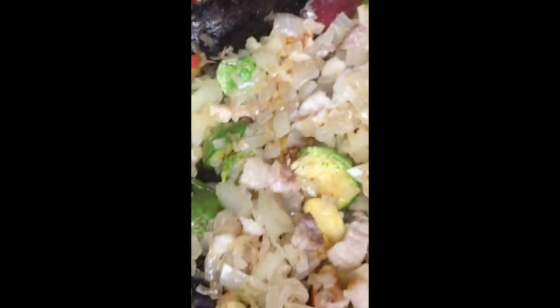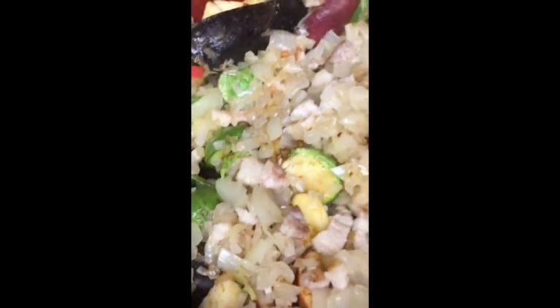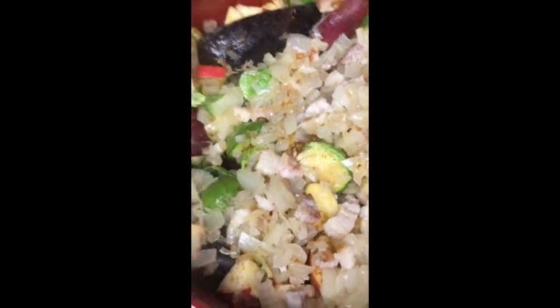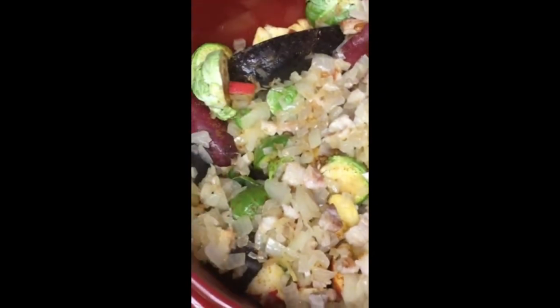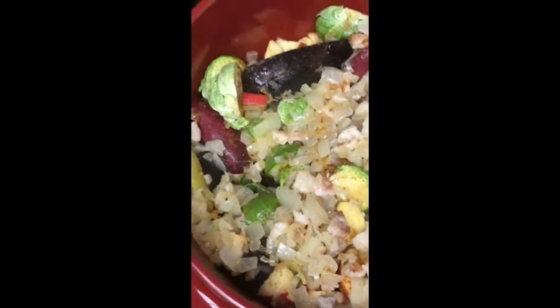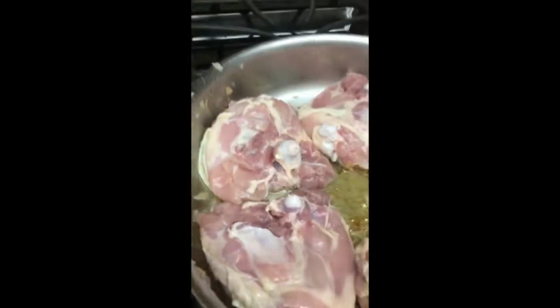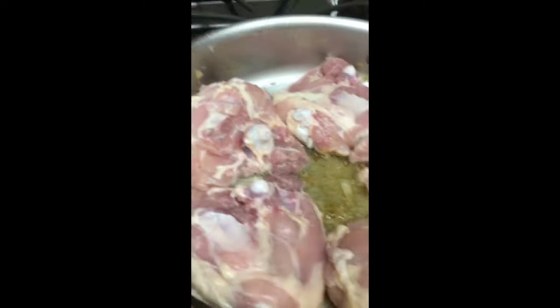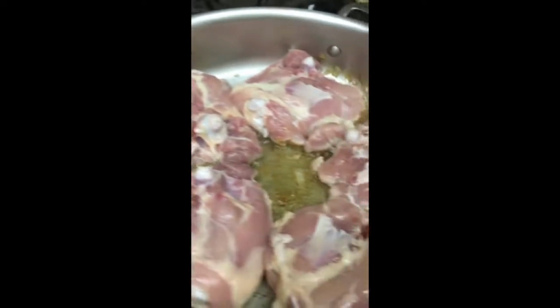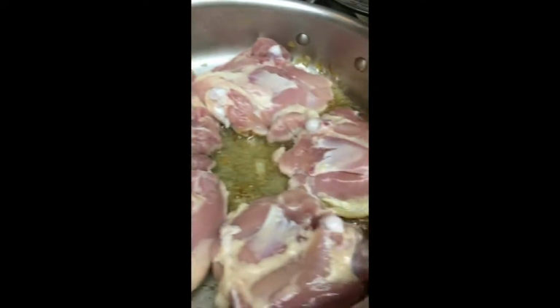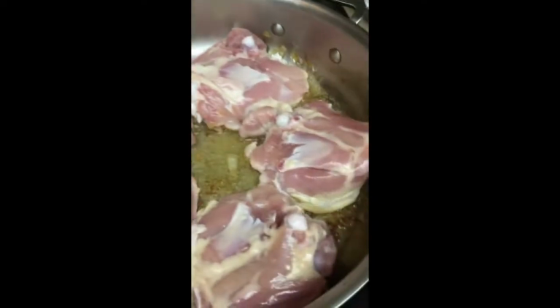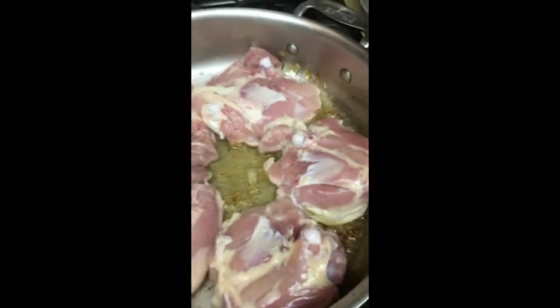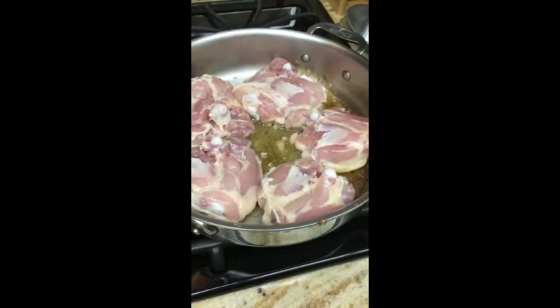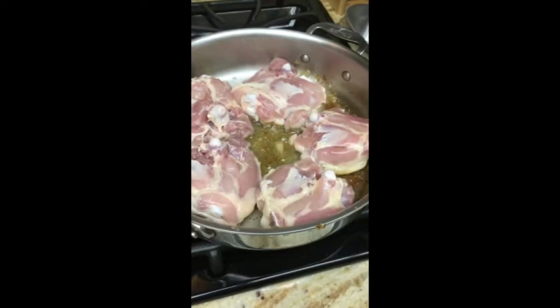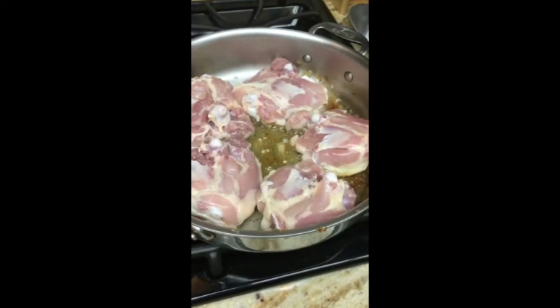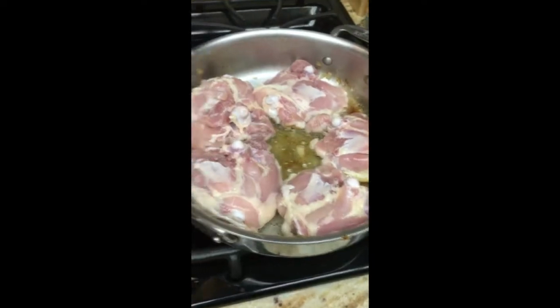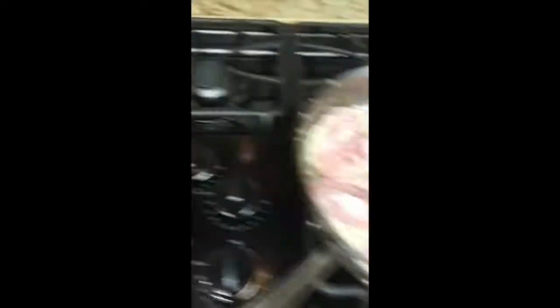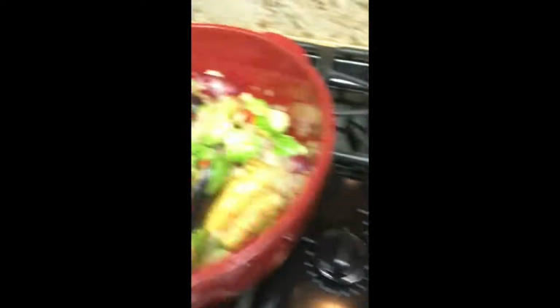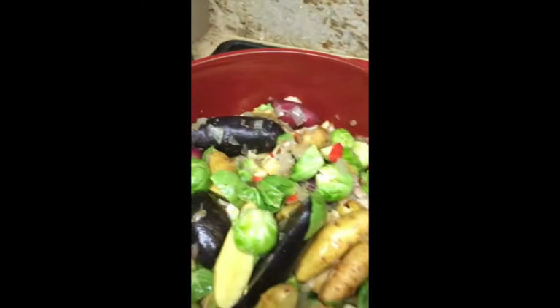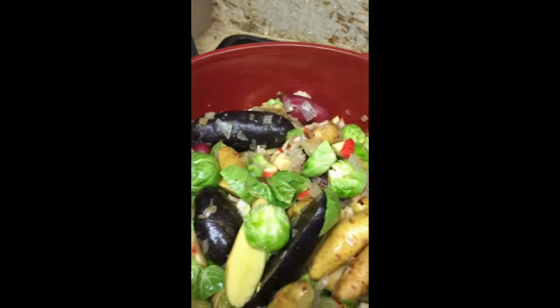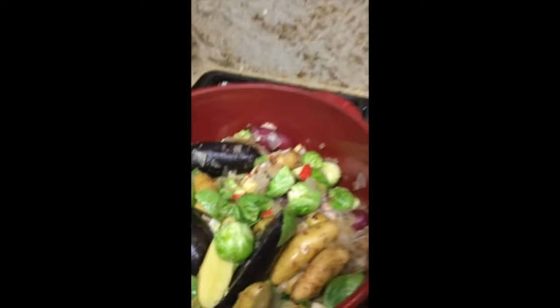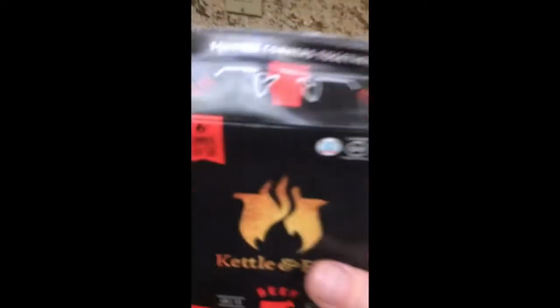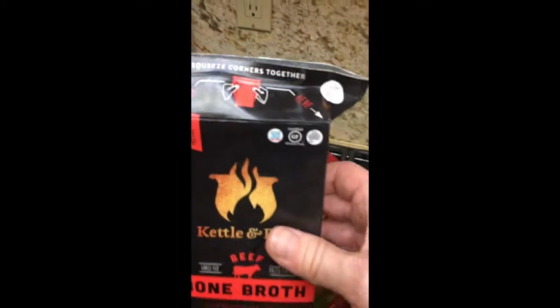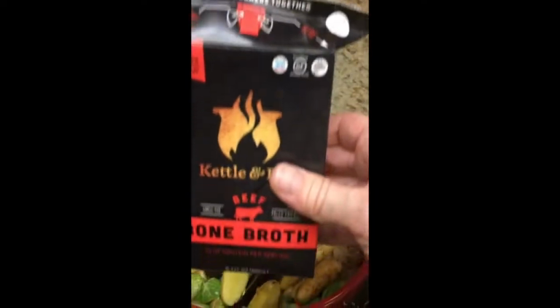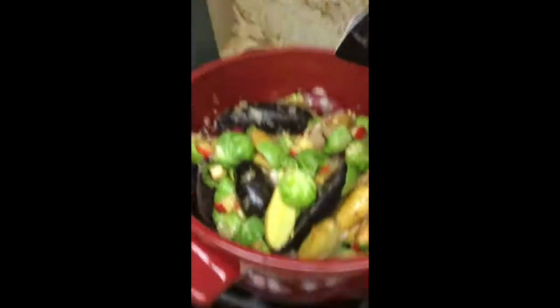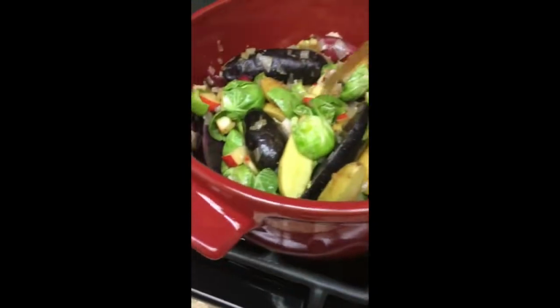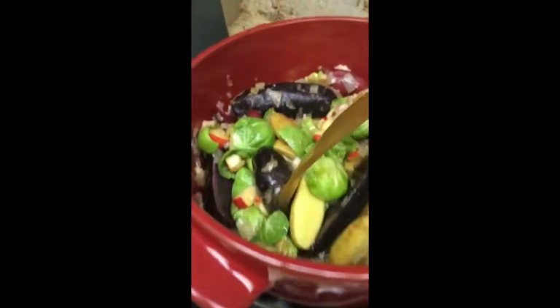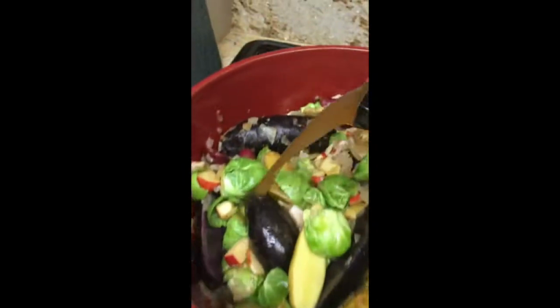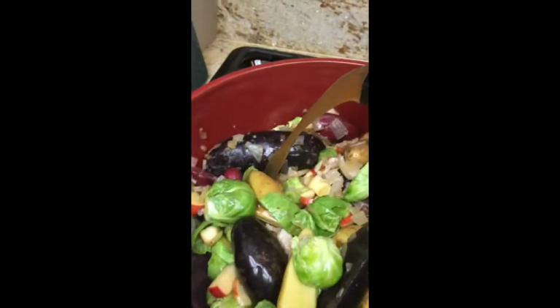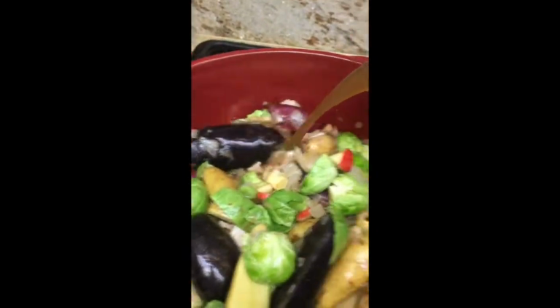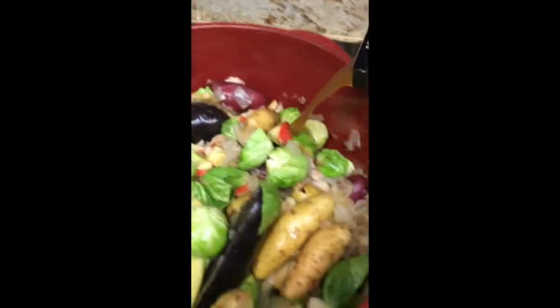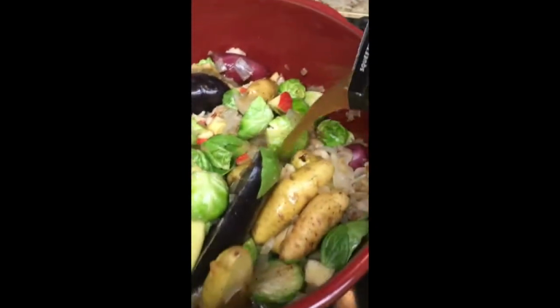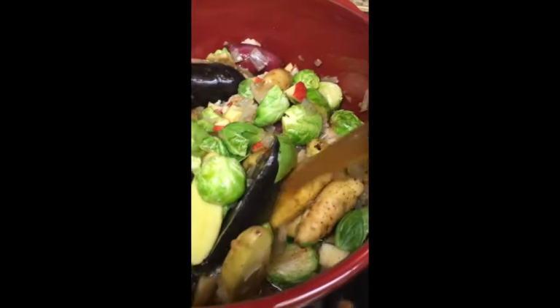Now let's get some chicken thighs, about four or five, skin down. Now add some bone broth to the veggies while they're cooking. I'm using beef — gives it some heartiness and some life.